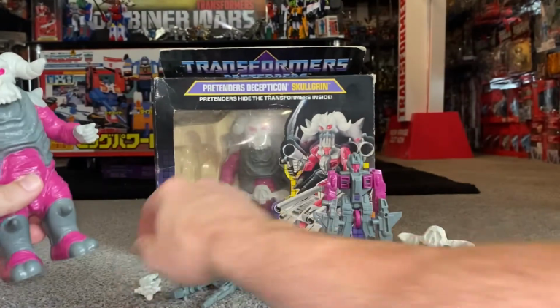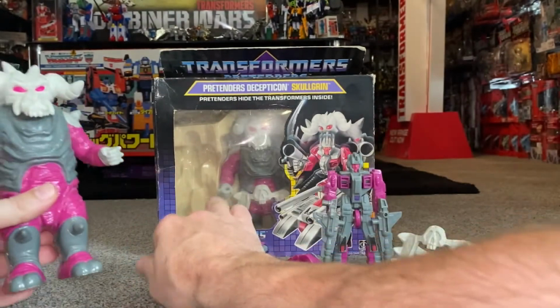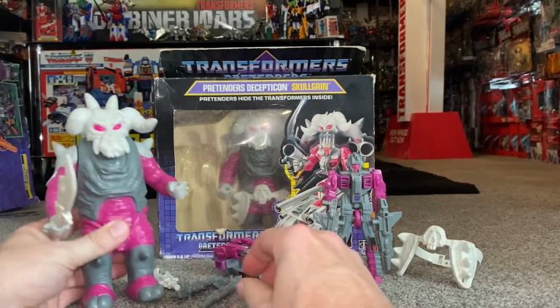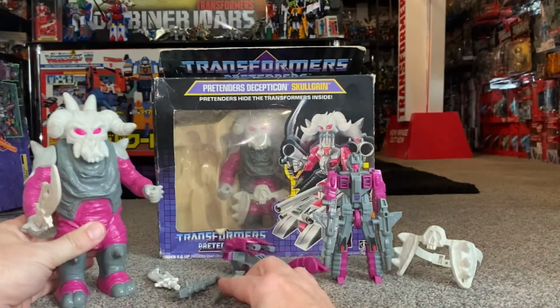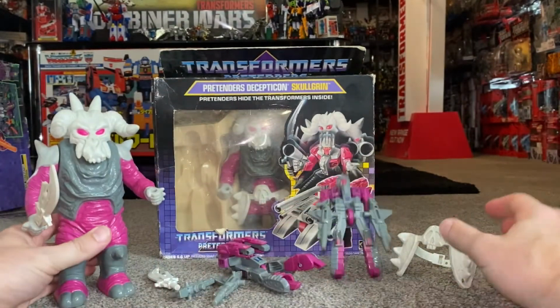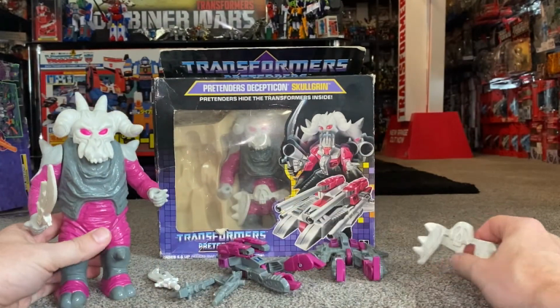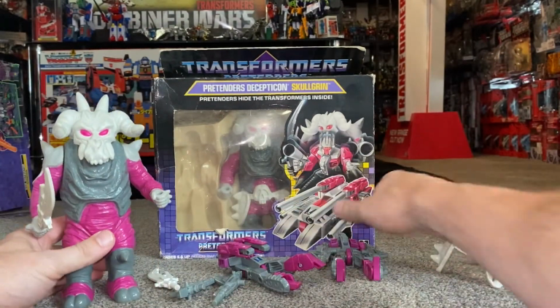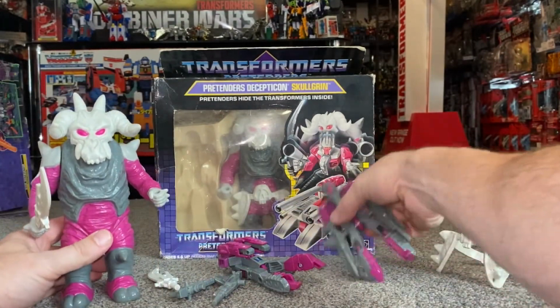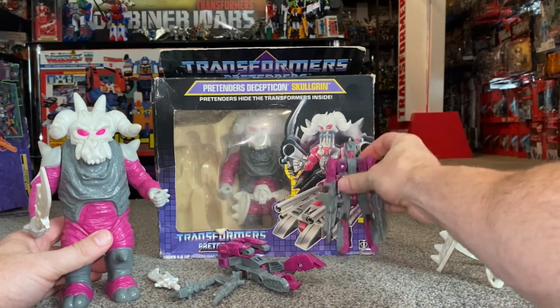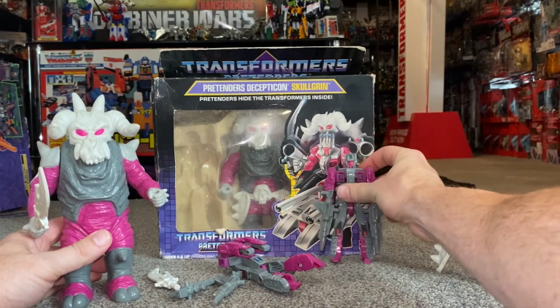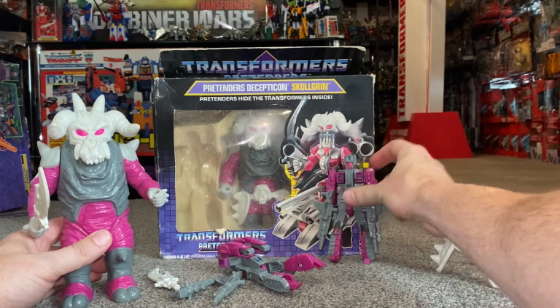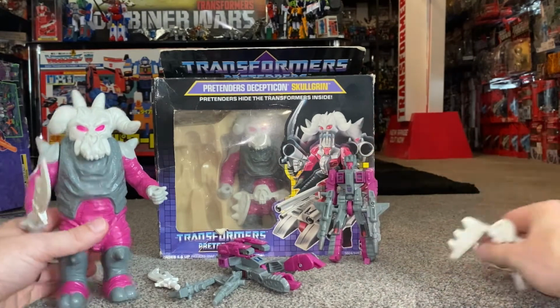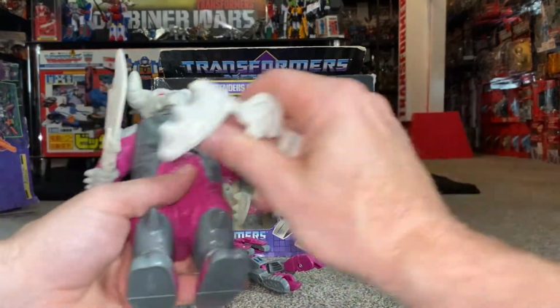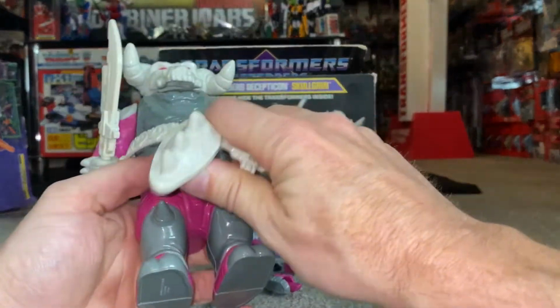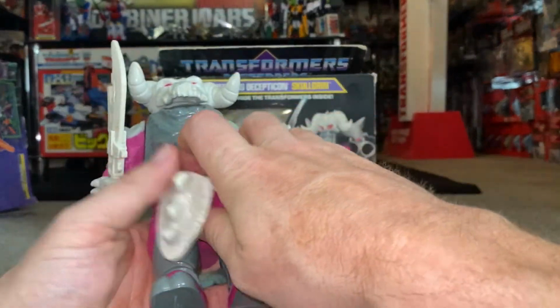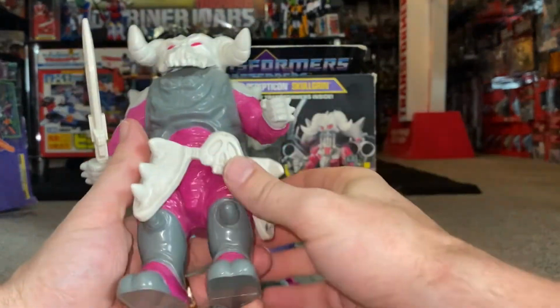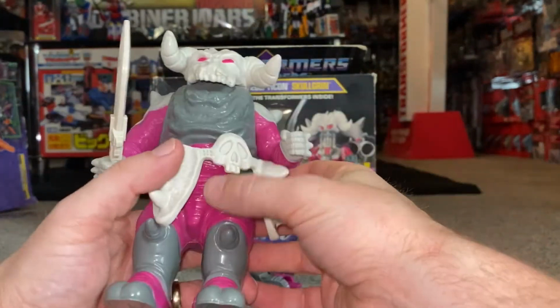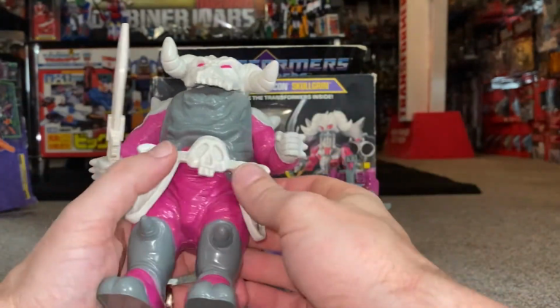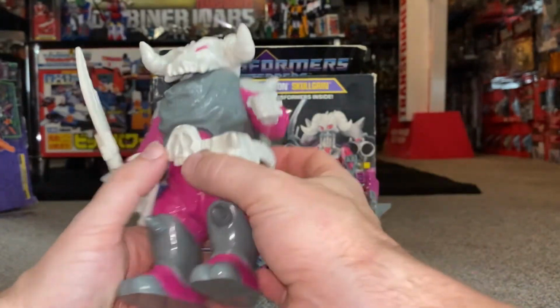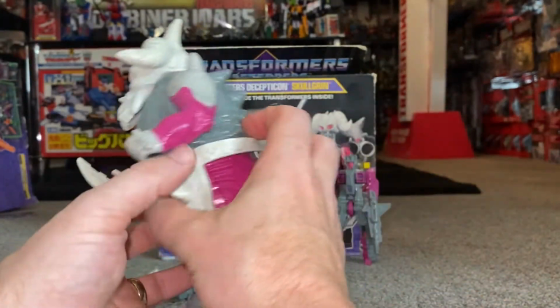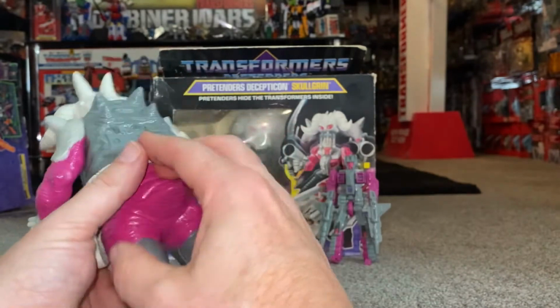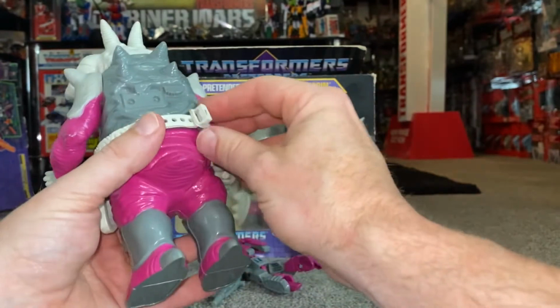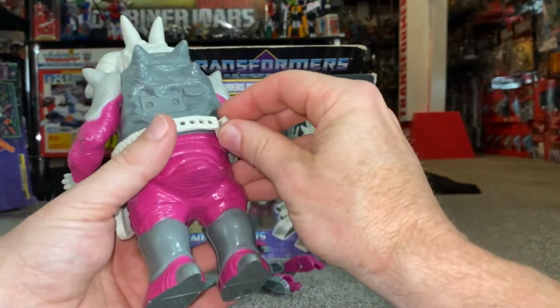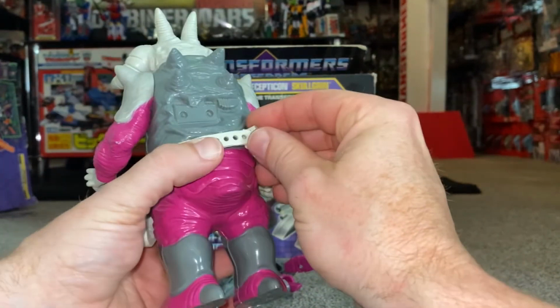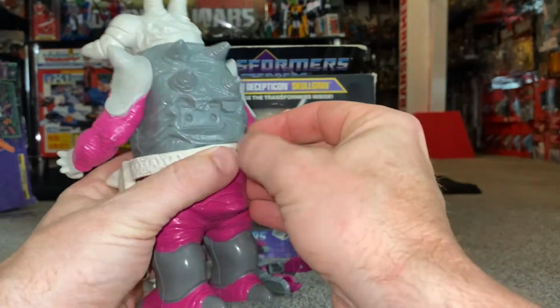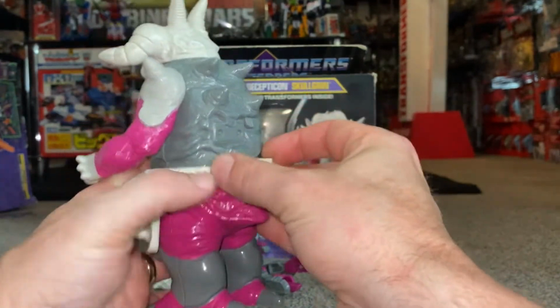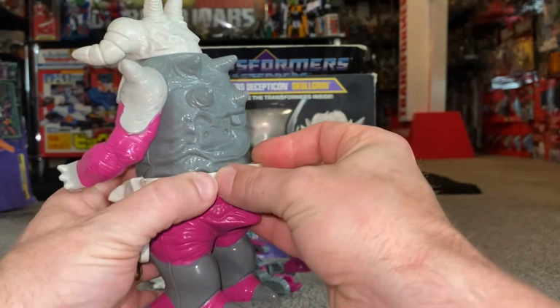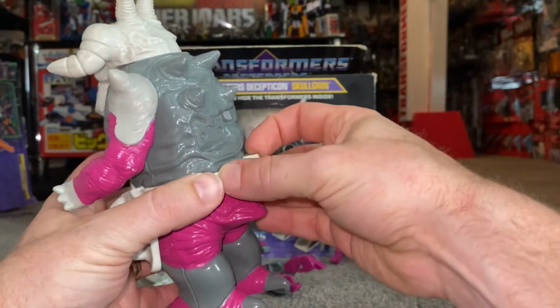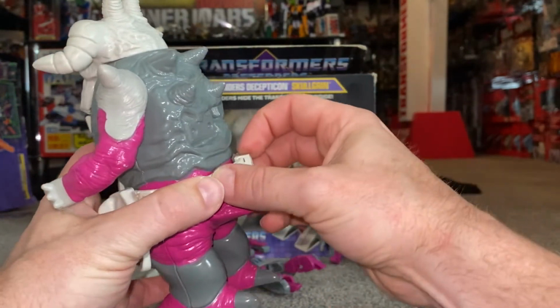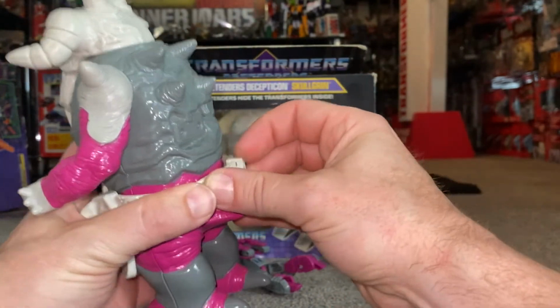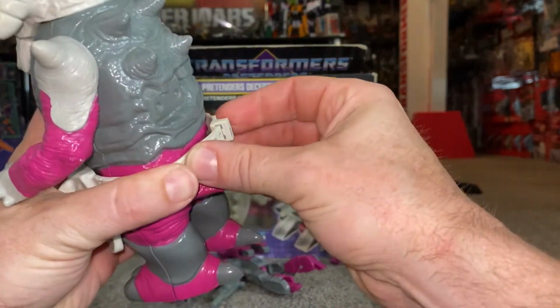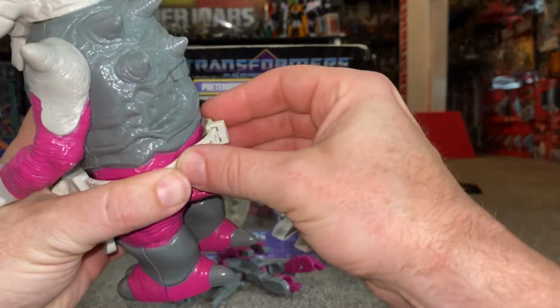The shells are really robust, to be honest. It's quite hard to find them damaged. Sometimes you get discolored, sun faded, et cetera, but not really damaged shells. Let's just clip that back up.